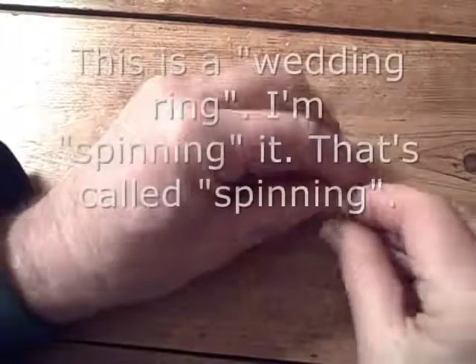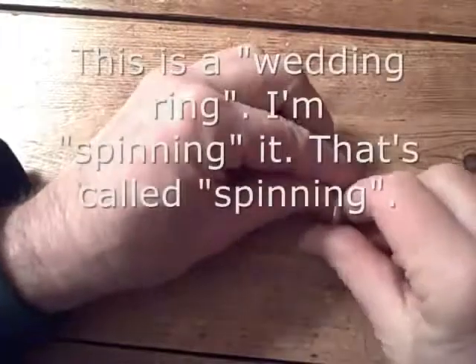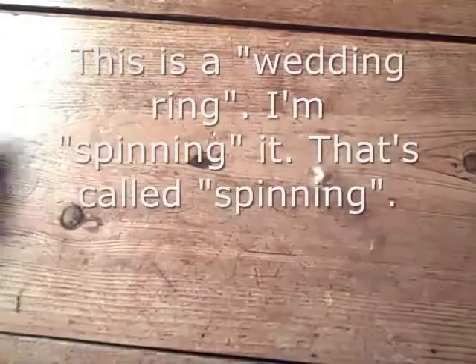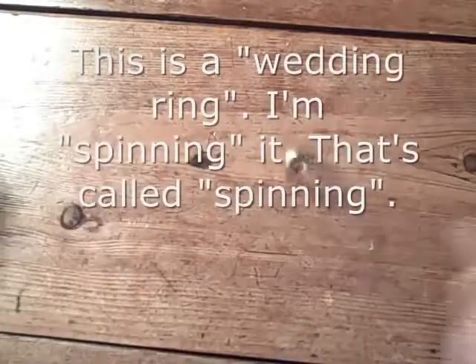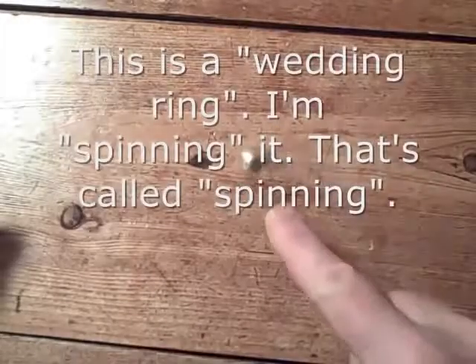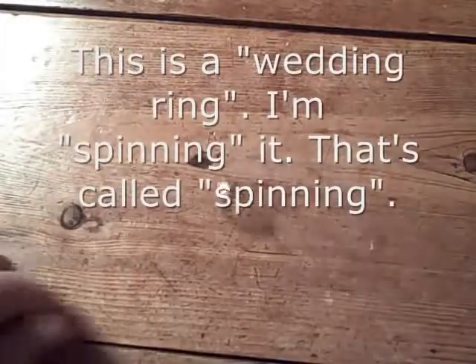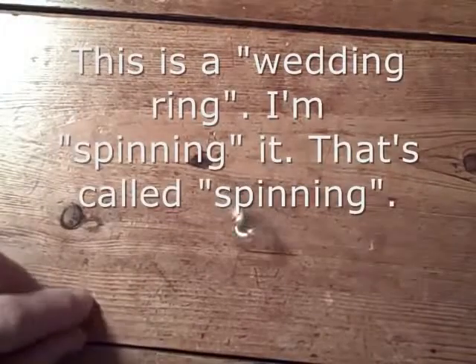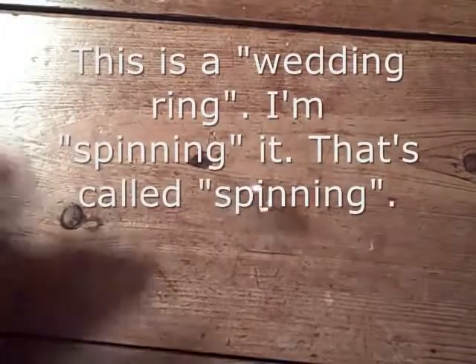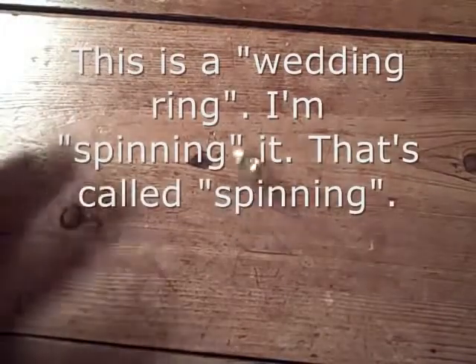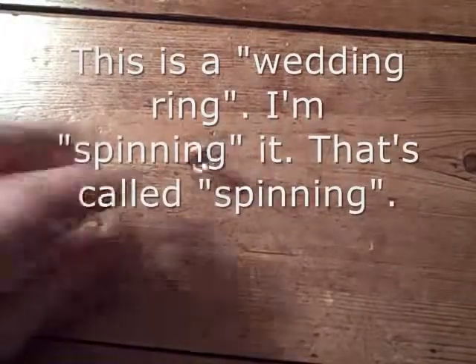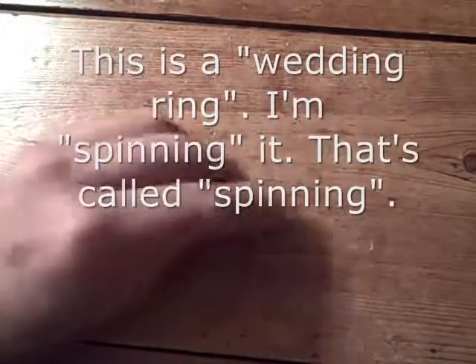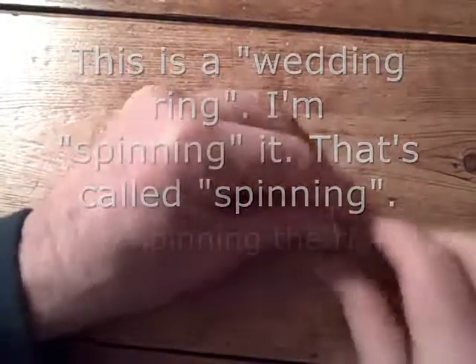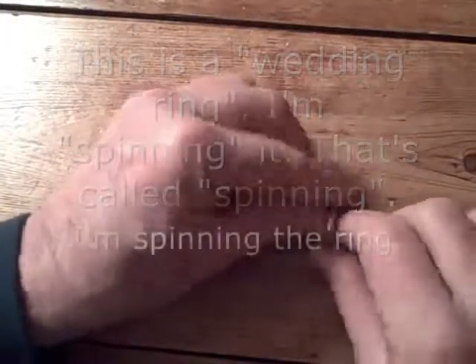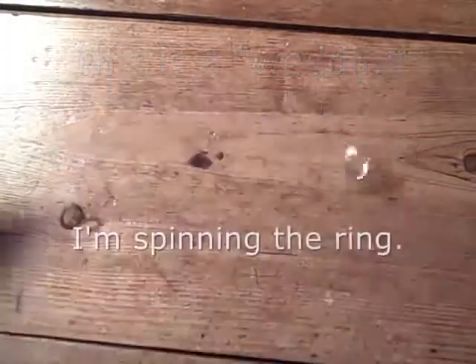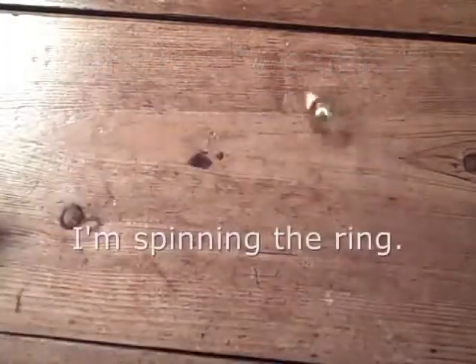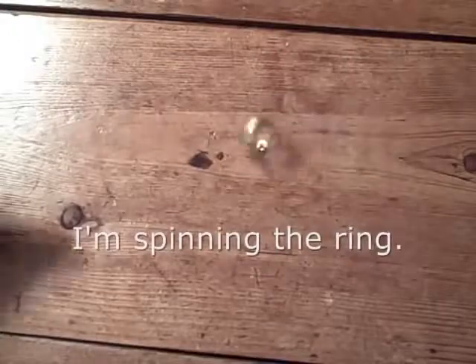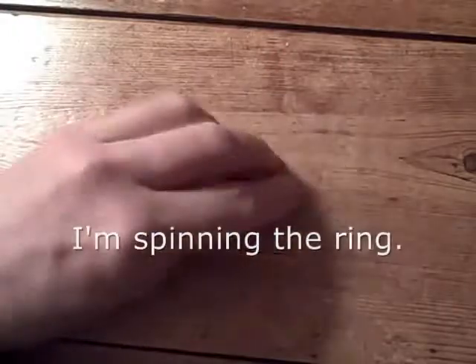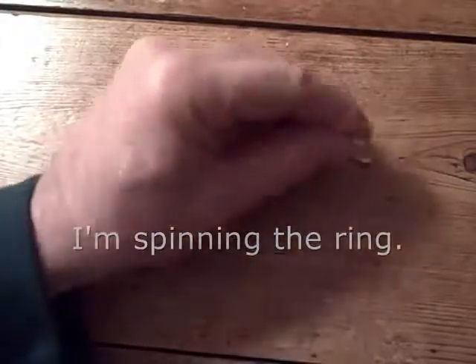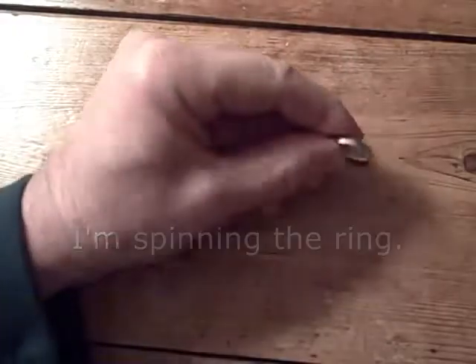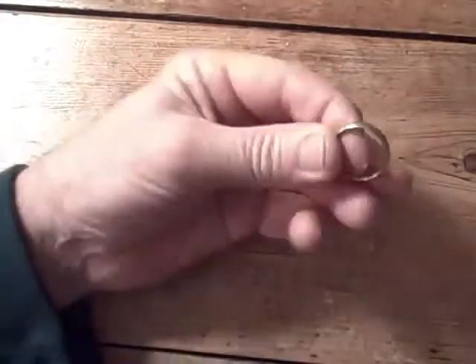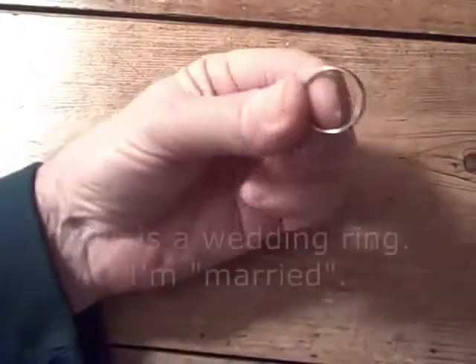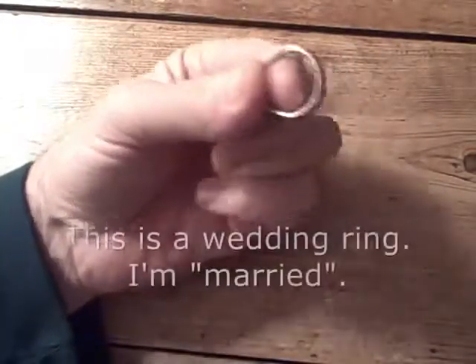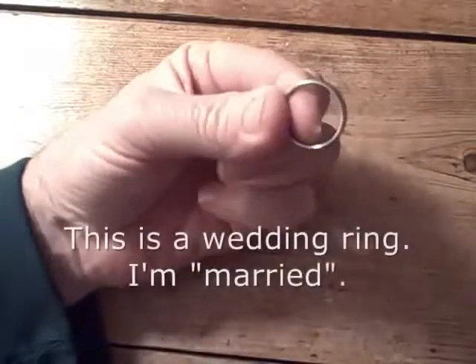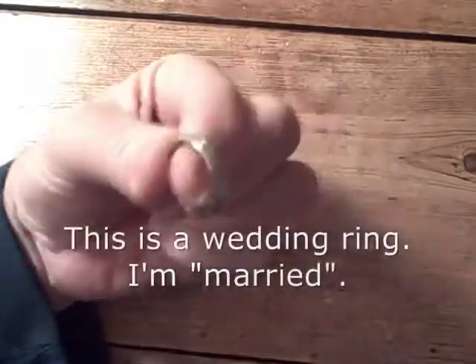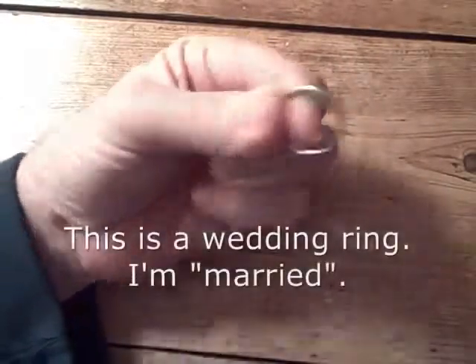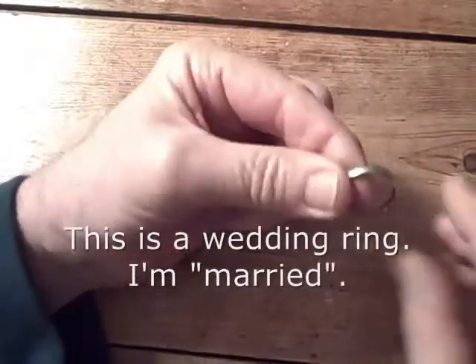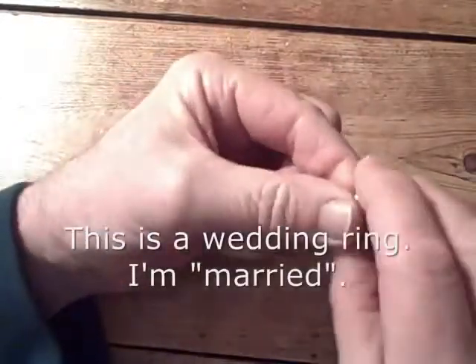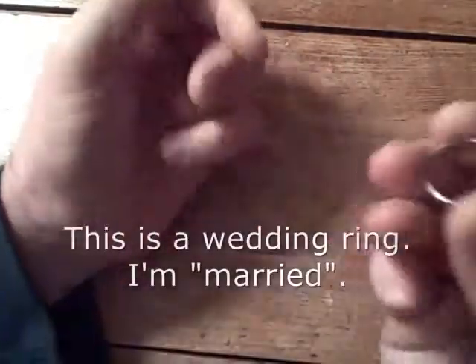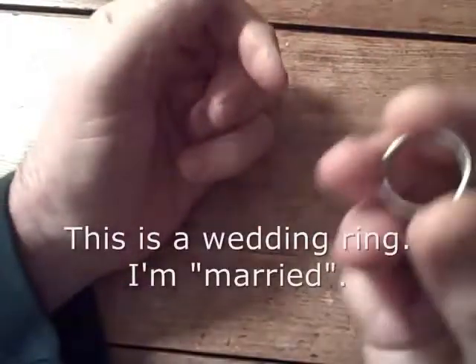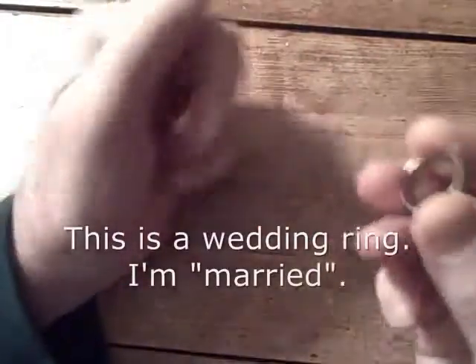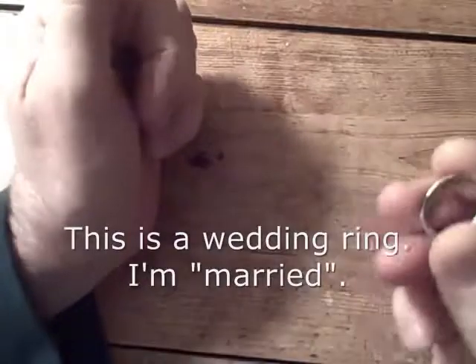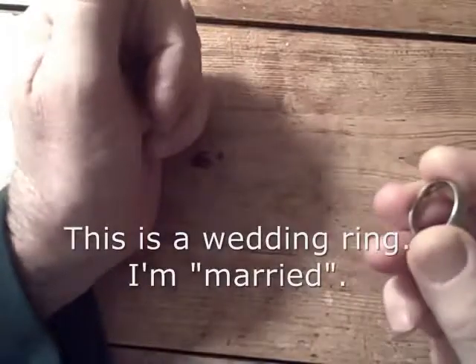This is a wedding ring. I'm spinning it — that's called spinning. I'm spinning the ring. This is a wedding ring. I'm married. This is a ring, a wedding ring.